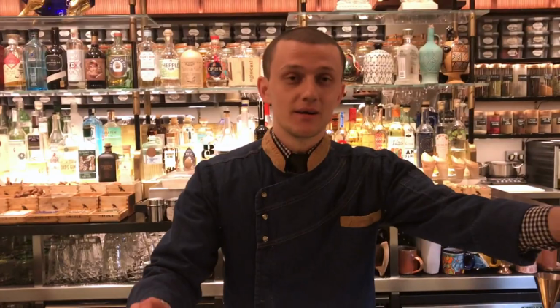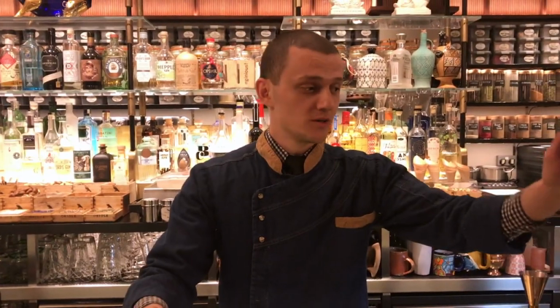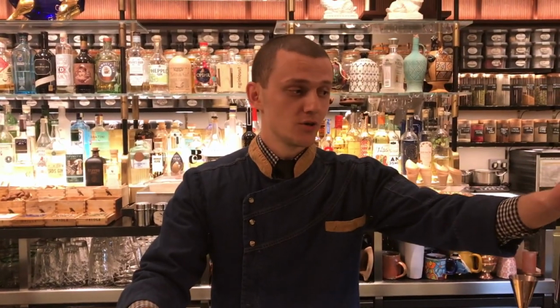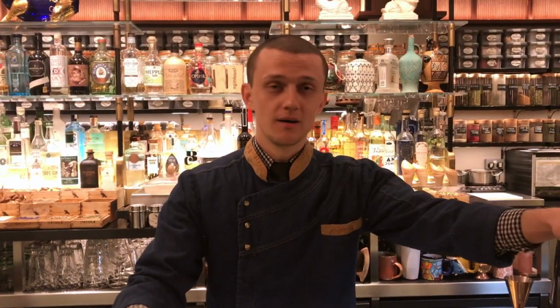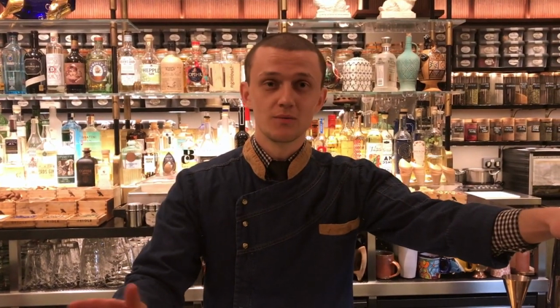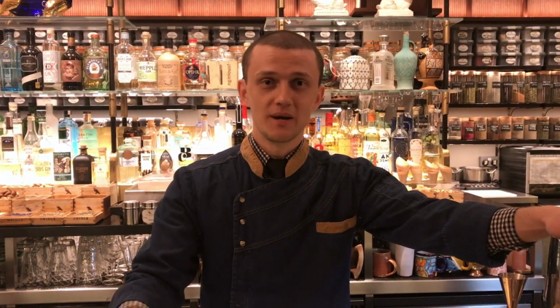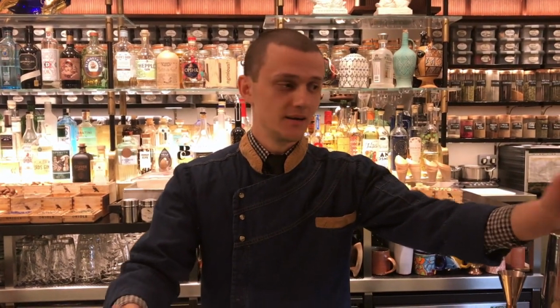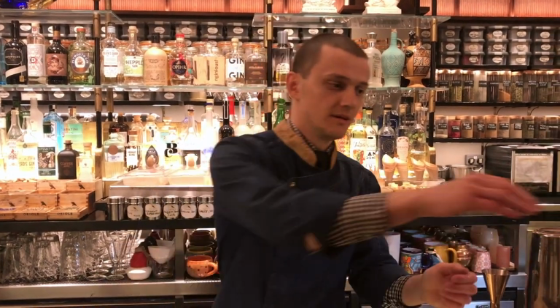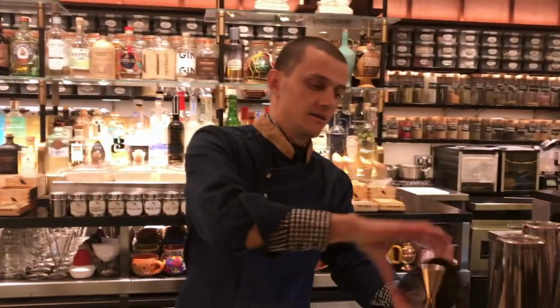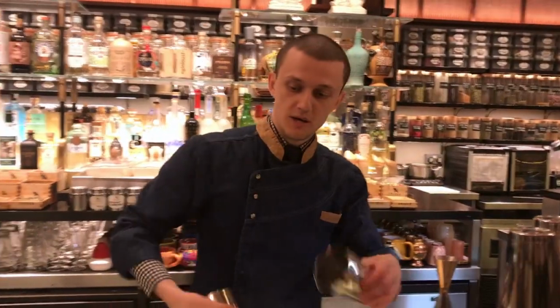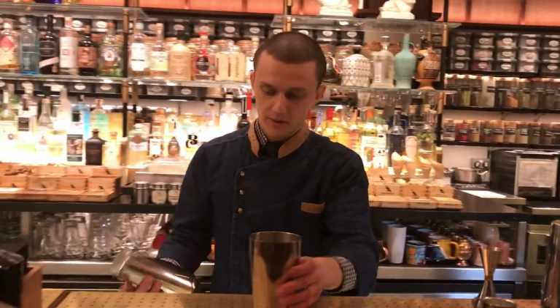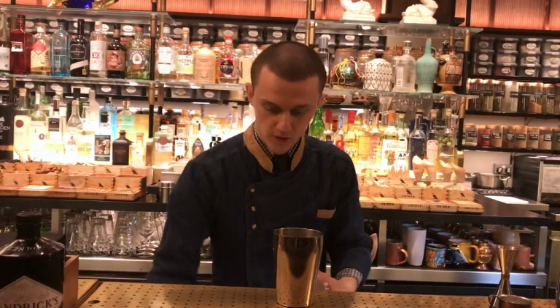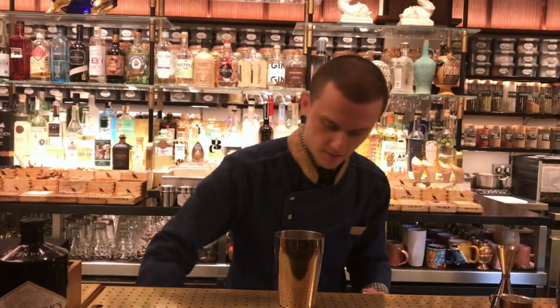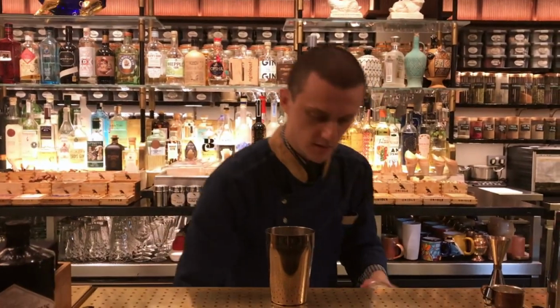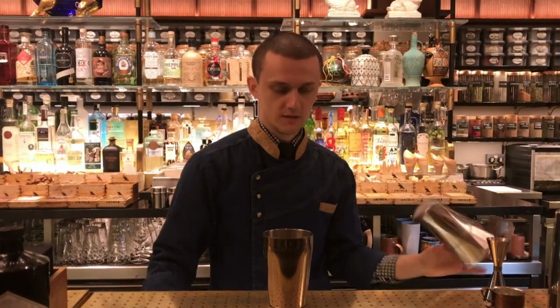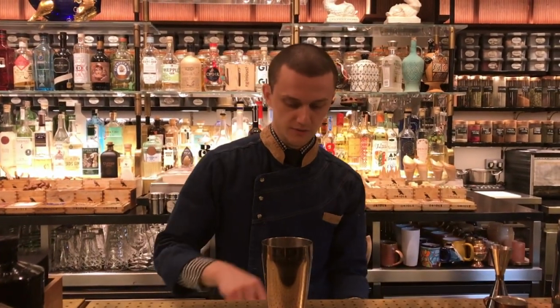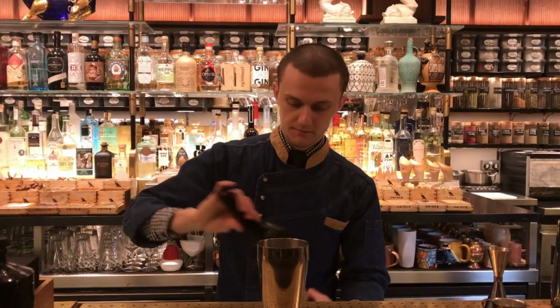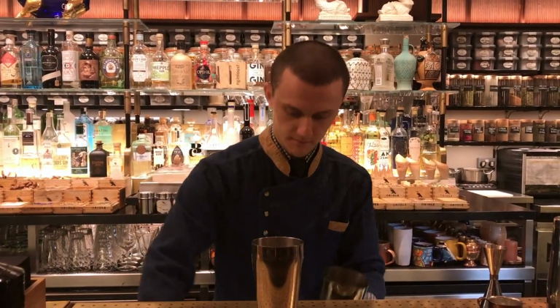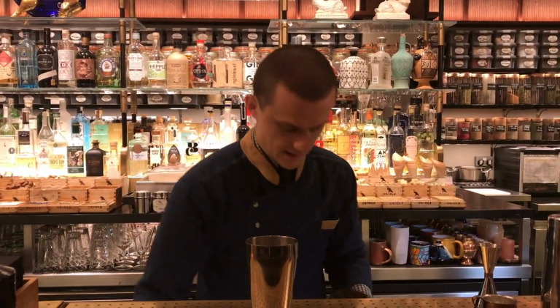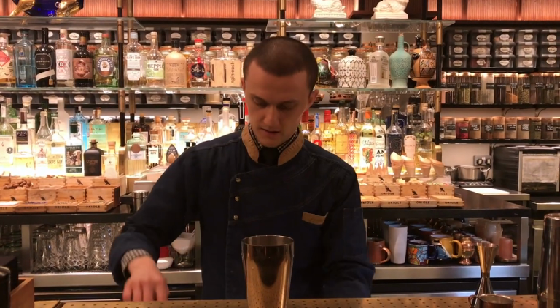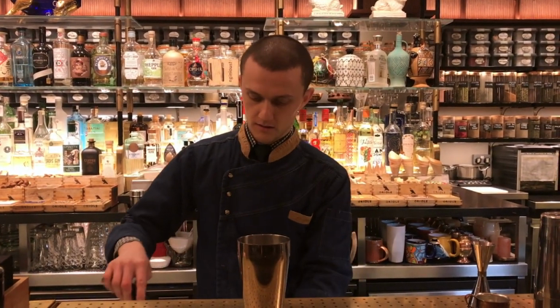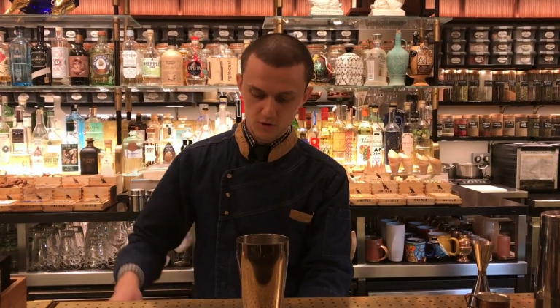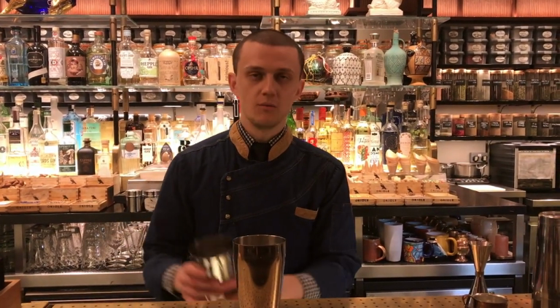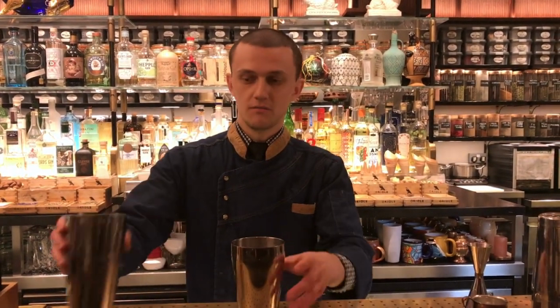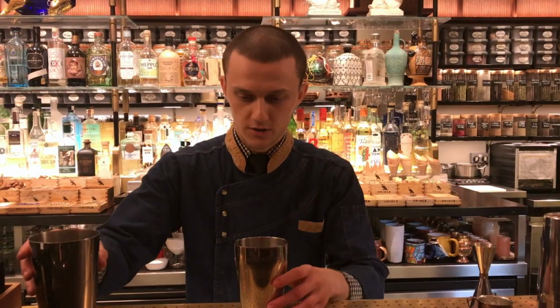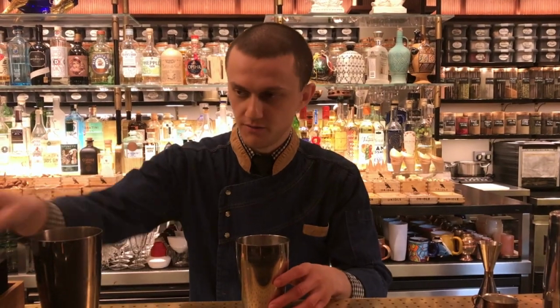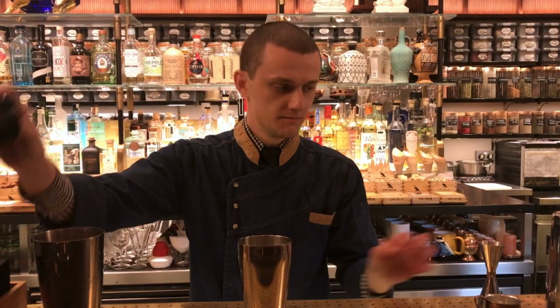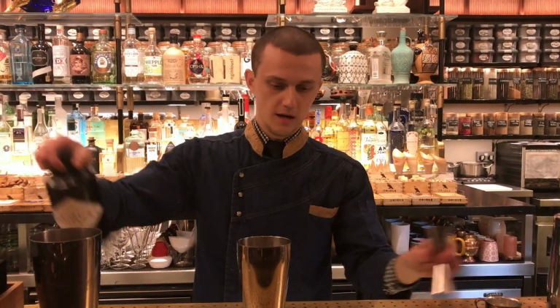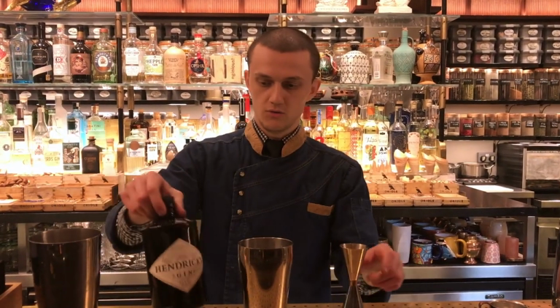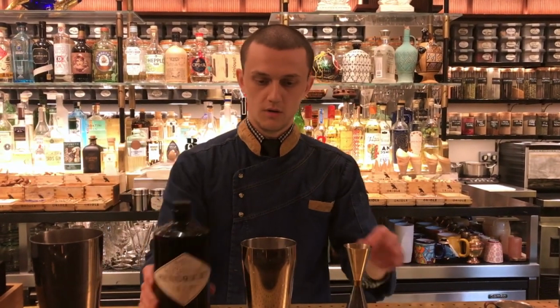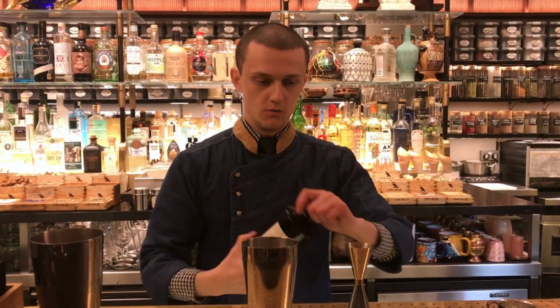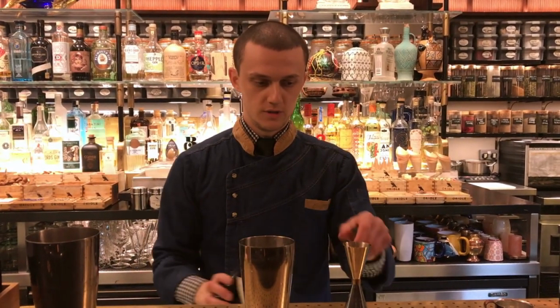Hello cocktail connoisseur, welcome to Oreo. My name is Ali. Today I'm going to prepare you two drinks. I'm going to start with the first one — it's a twist on a Ramos Gin Fizz, as you may say.